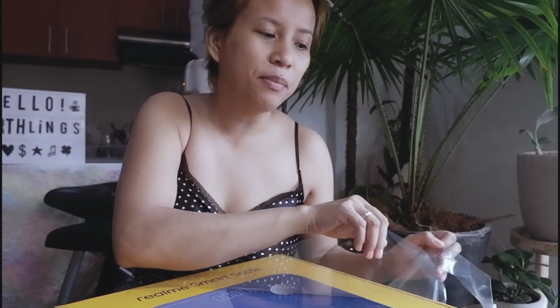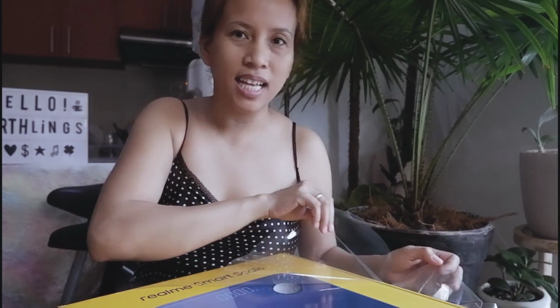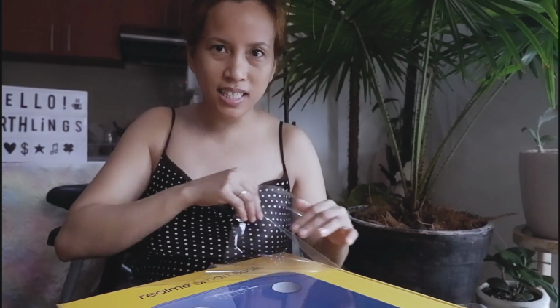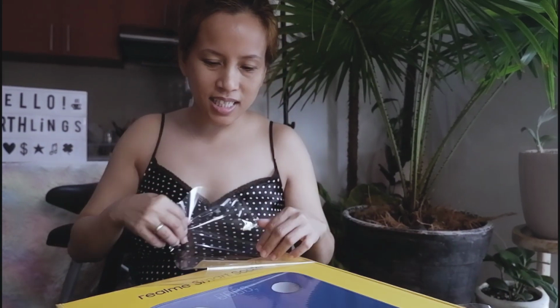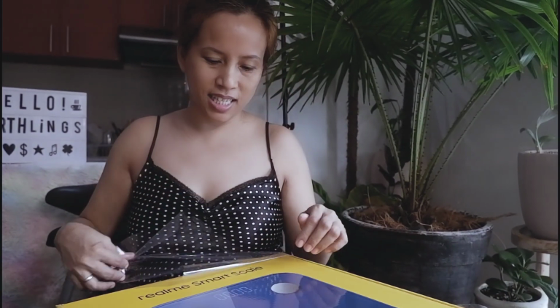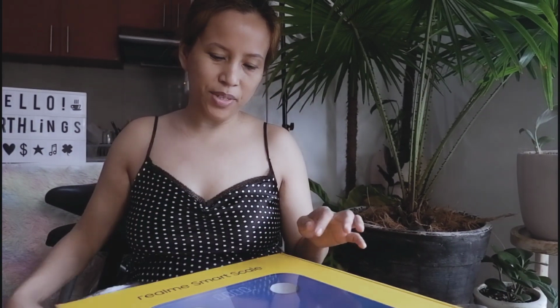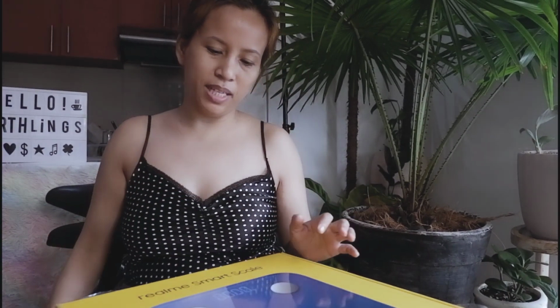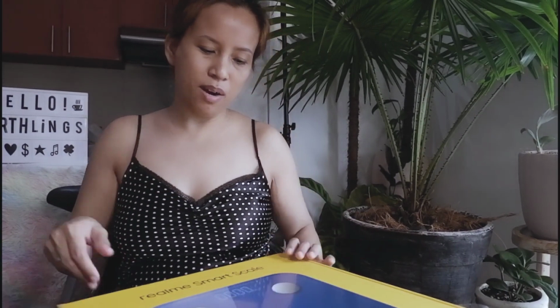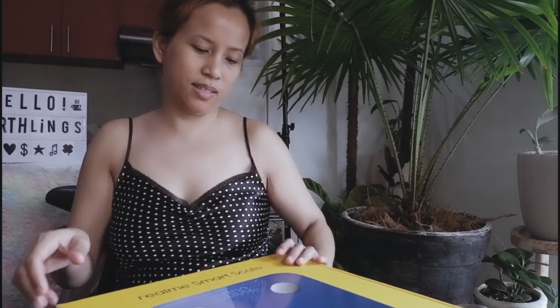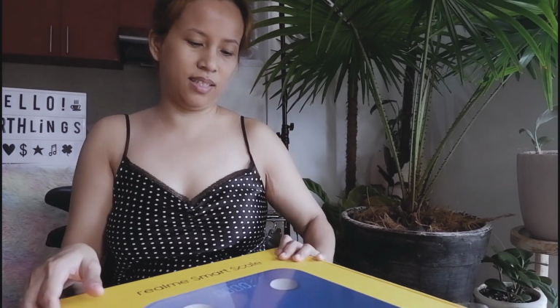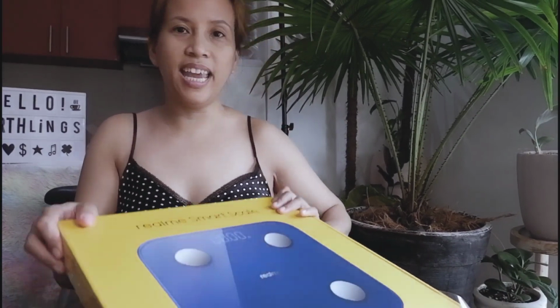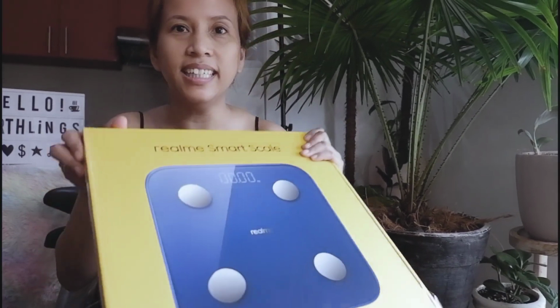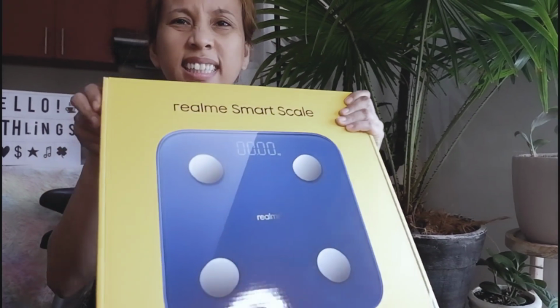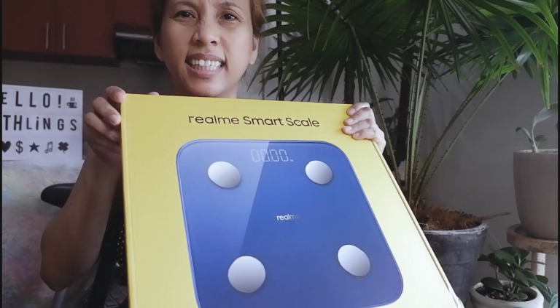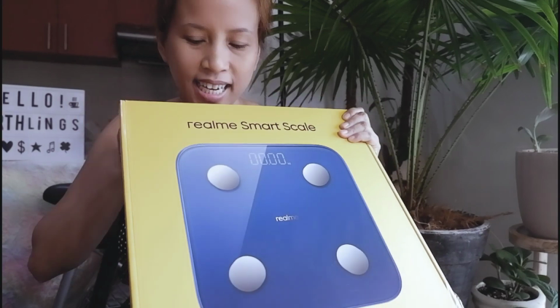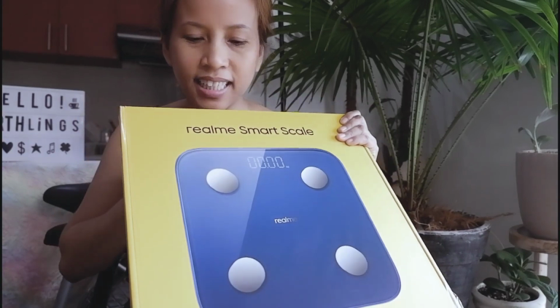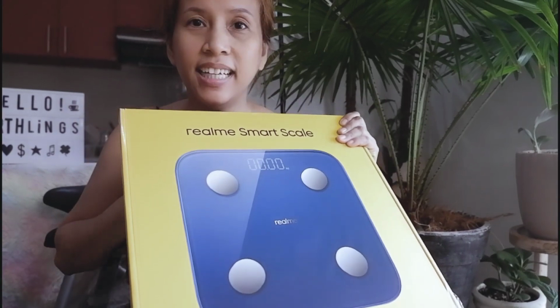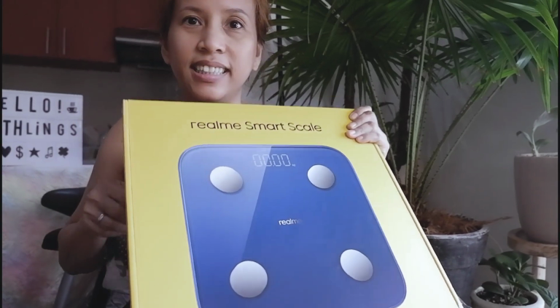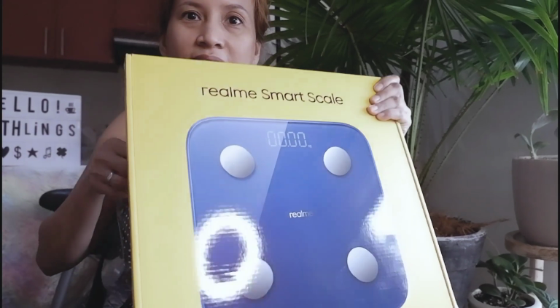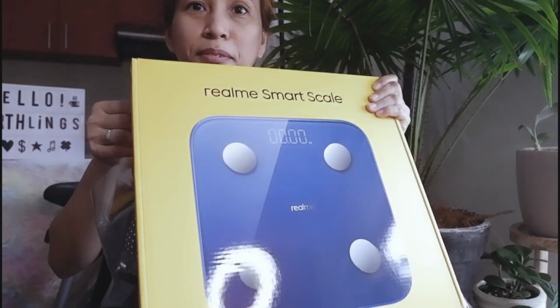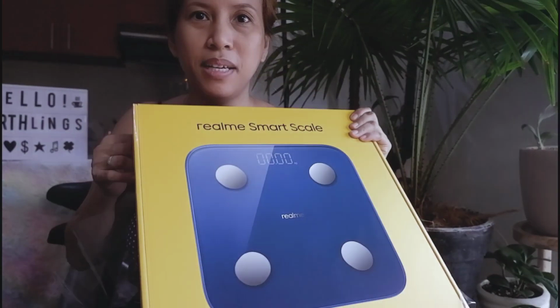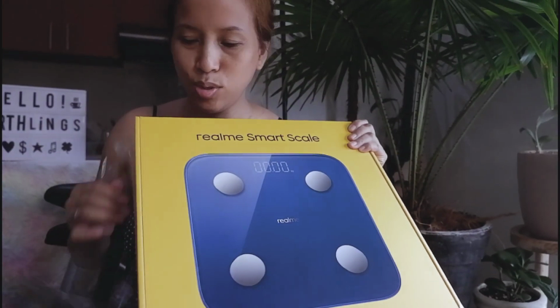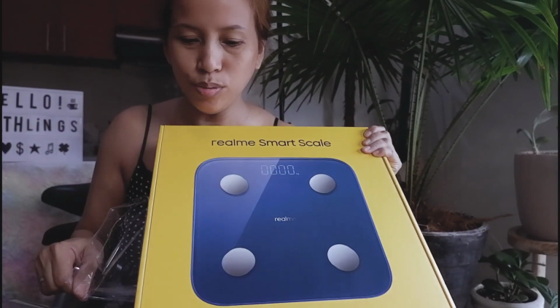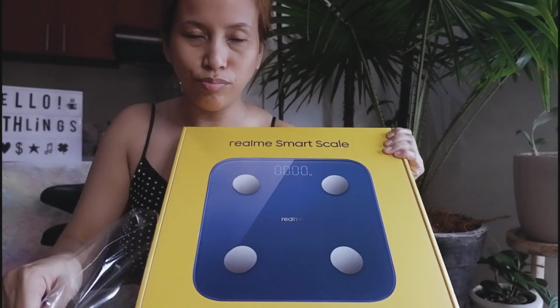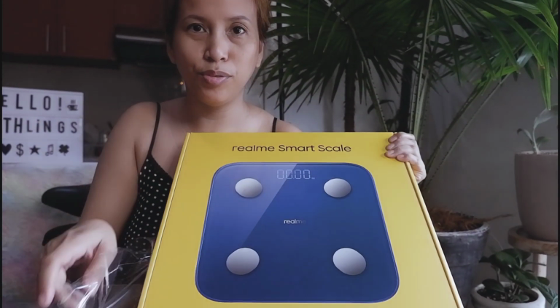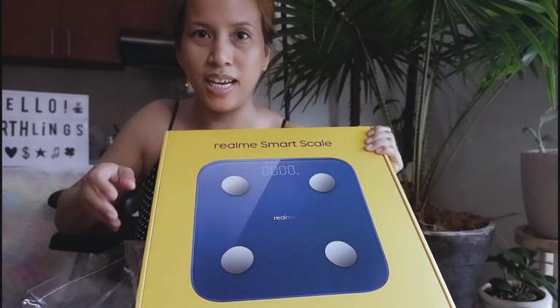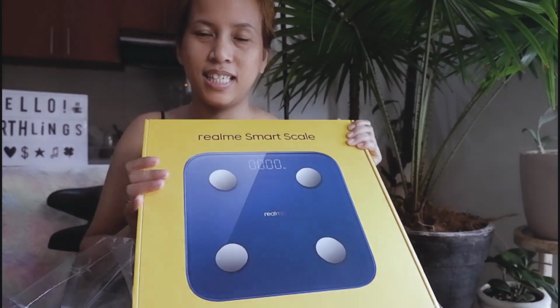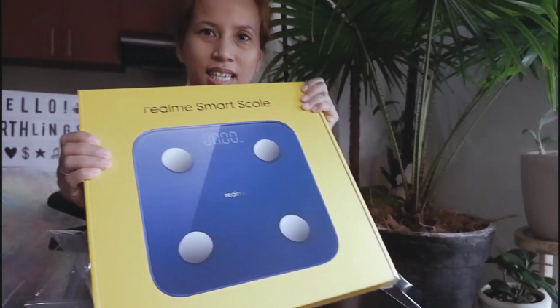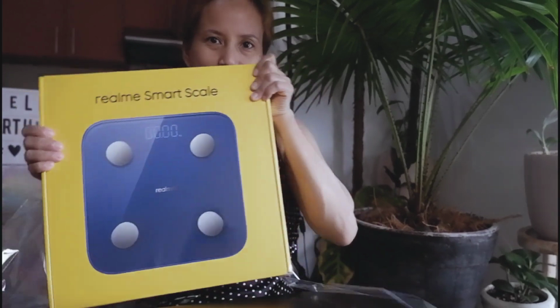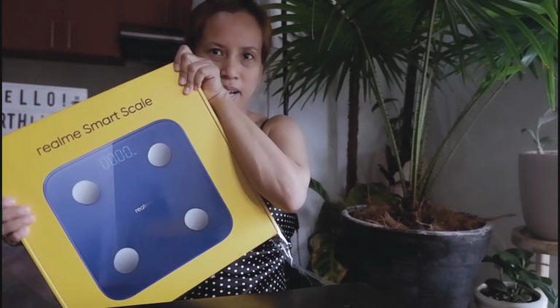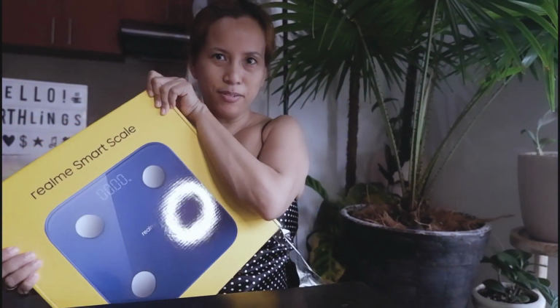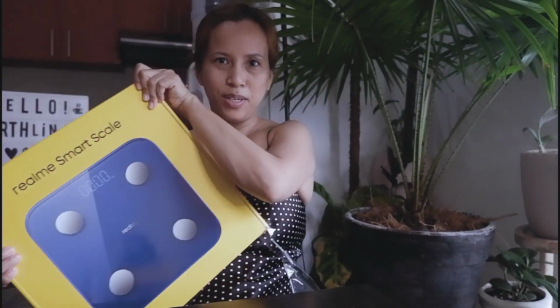Realme sent this Realme Smart Scale, and it's time for me to face my fears.